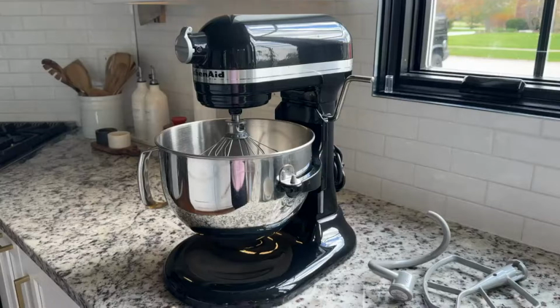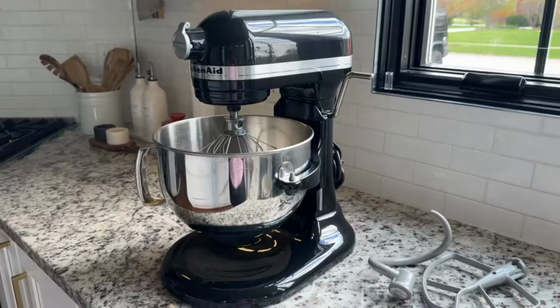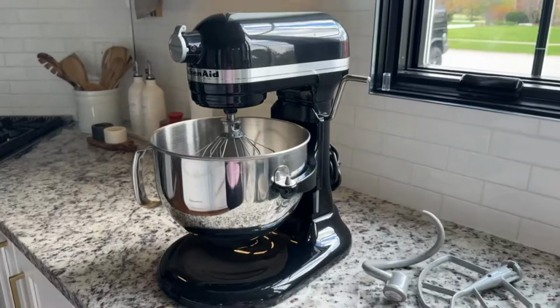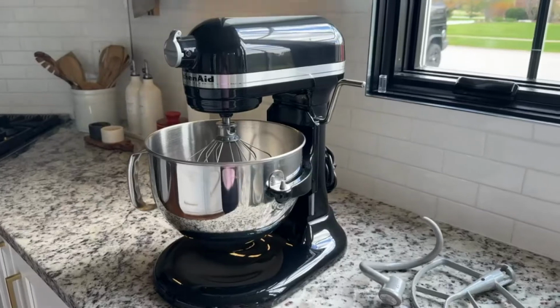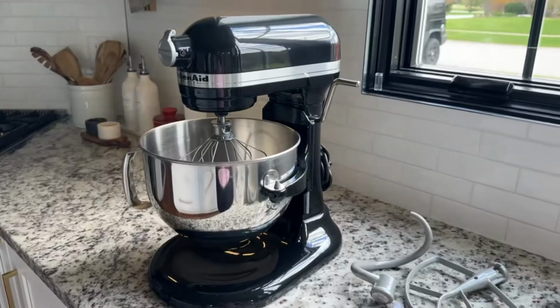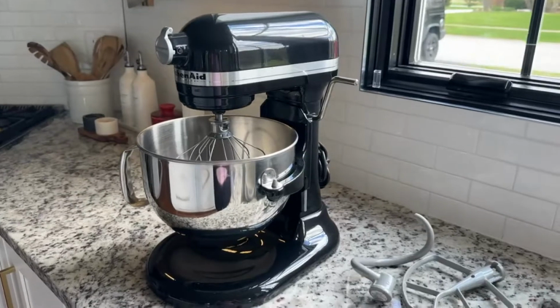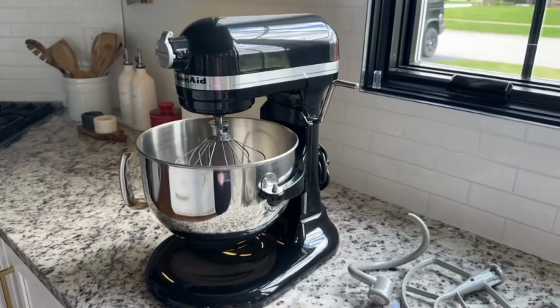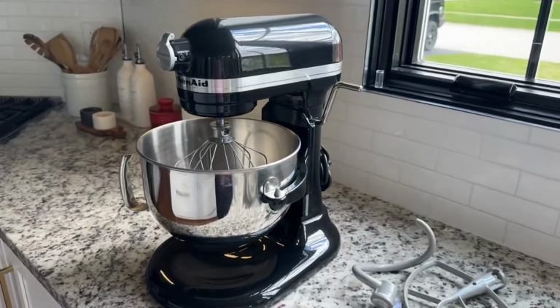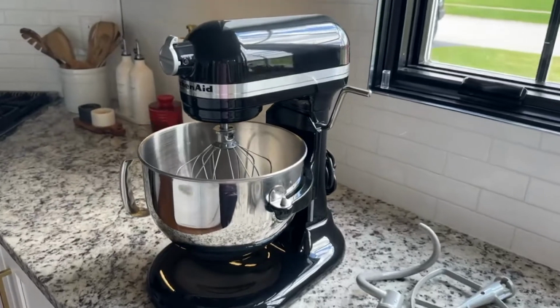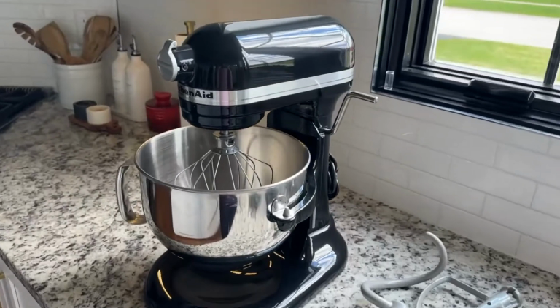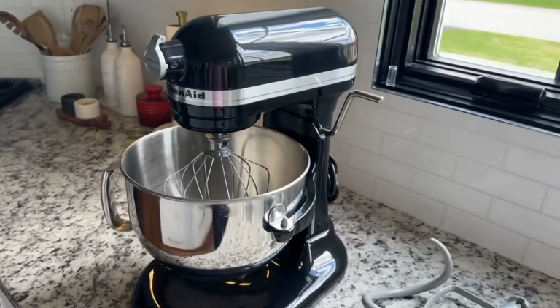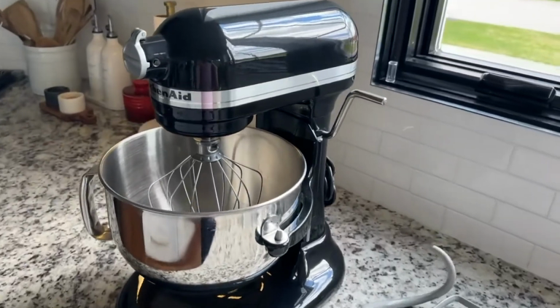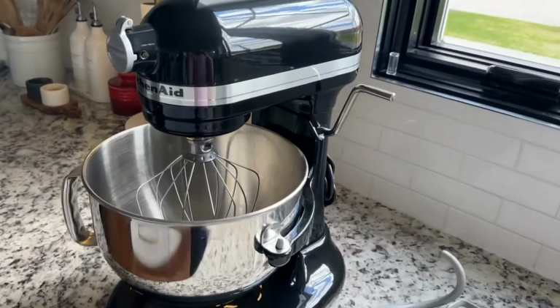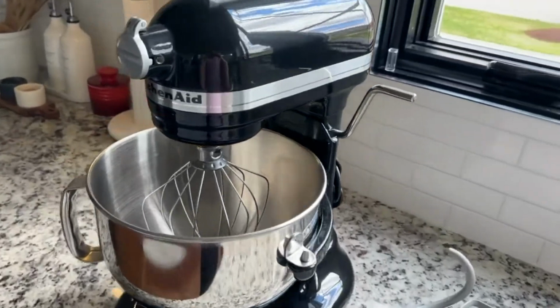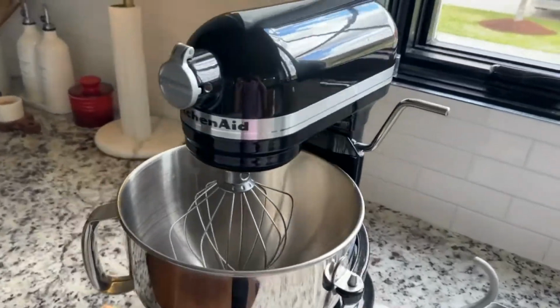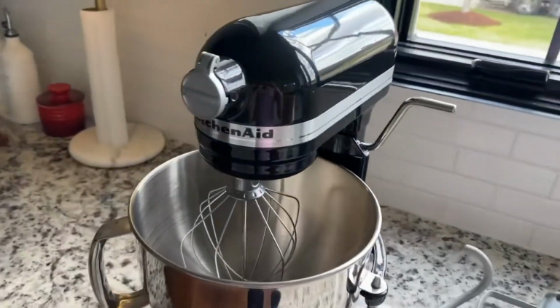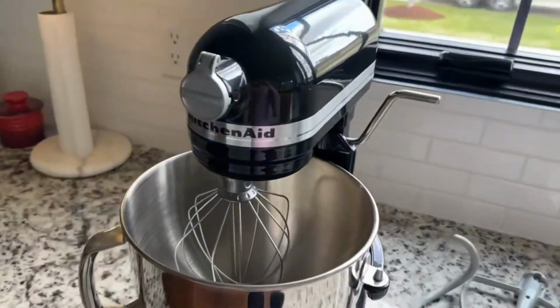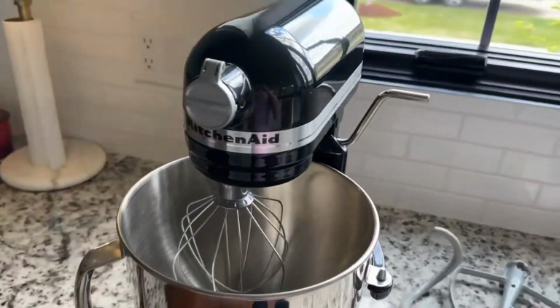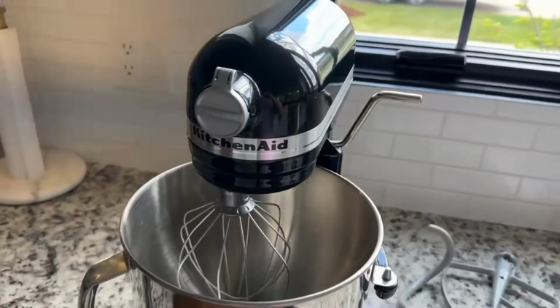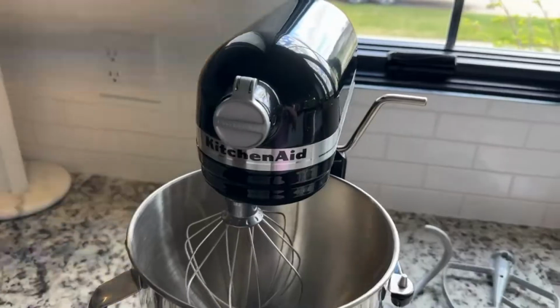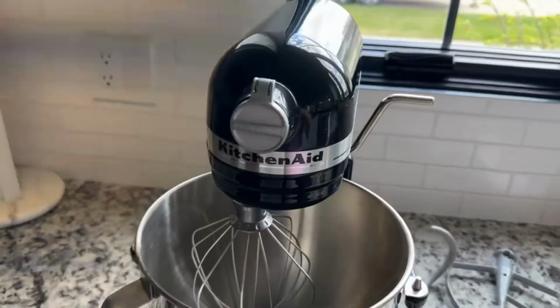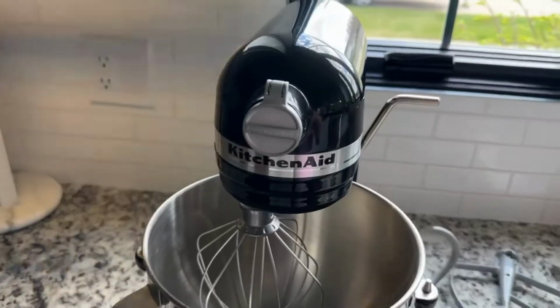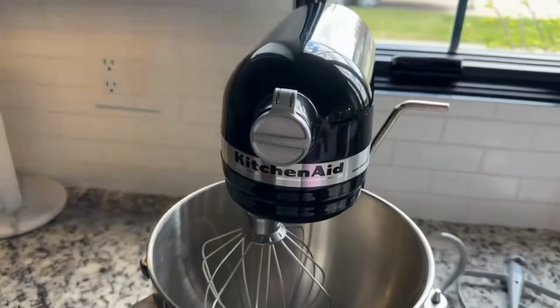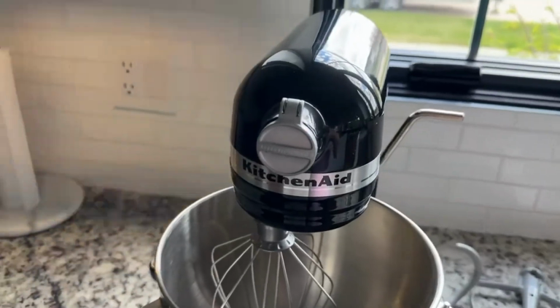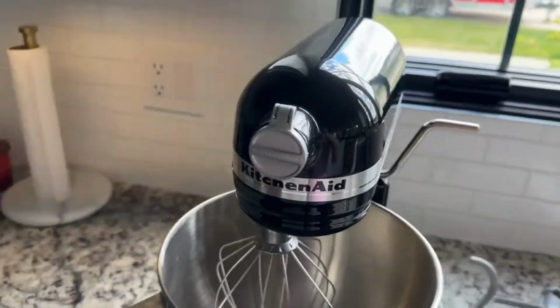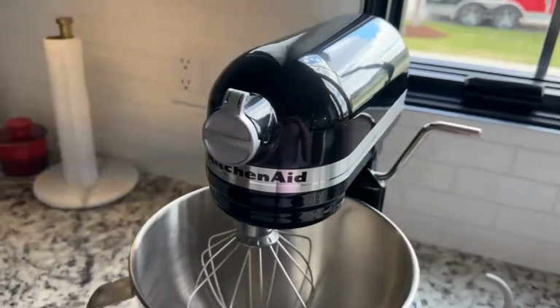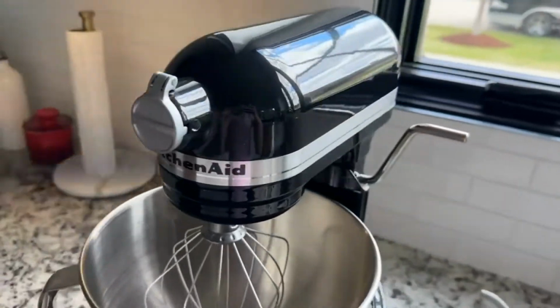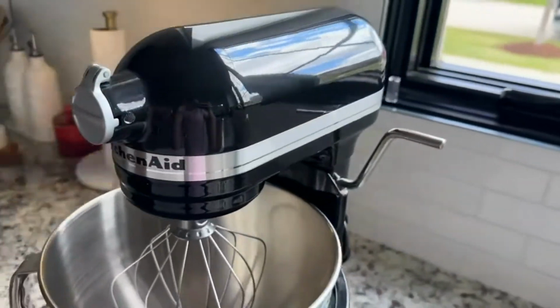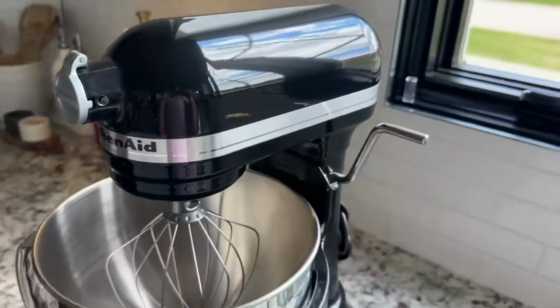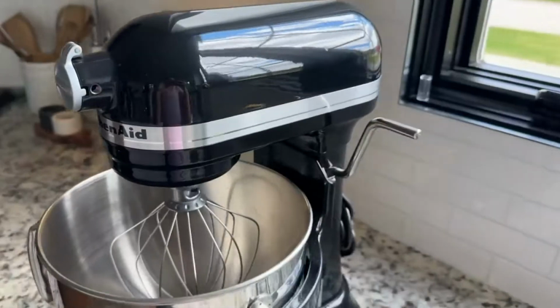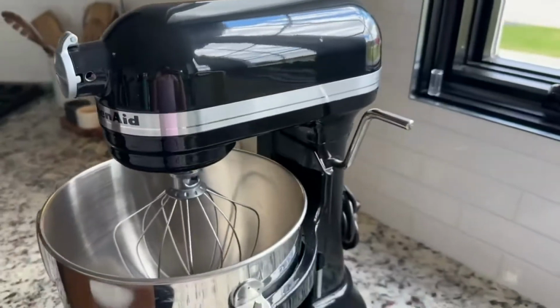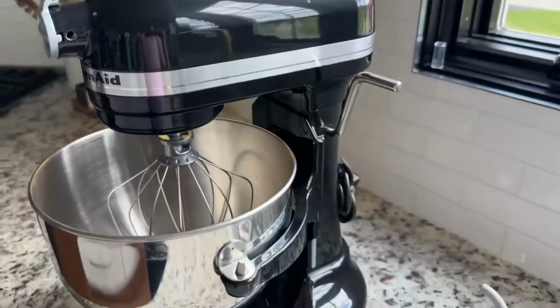Hi everyone, just want to make a quick review of my KitchenAid mixer. This is your classic mixer that everybody should have in their kitchen.